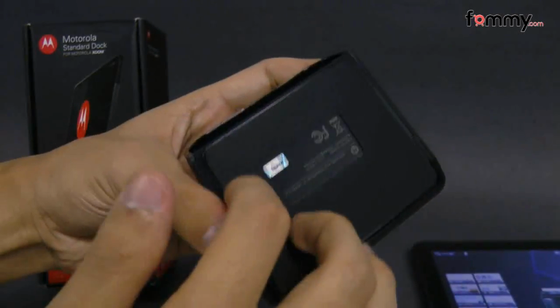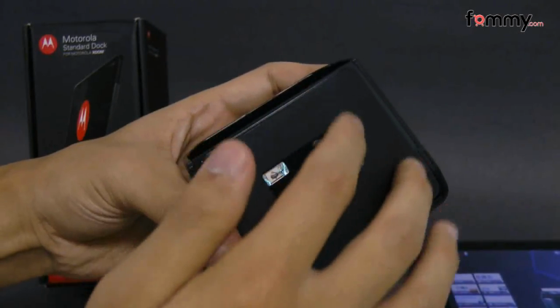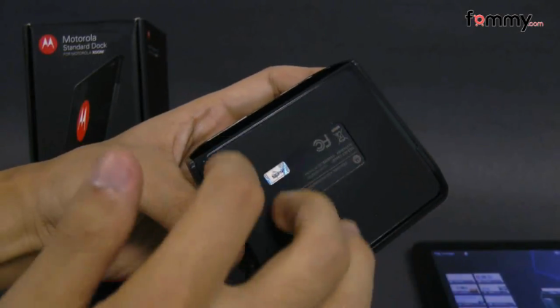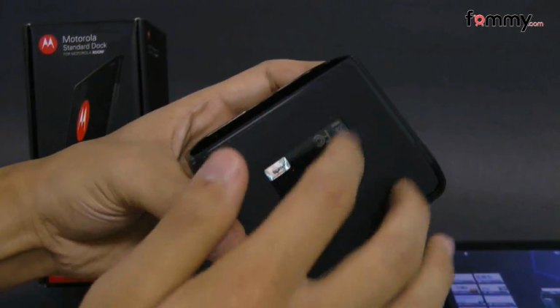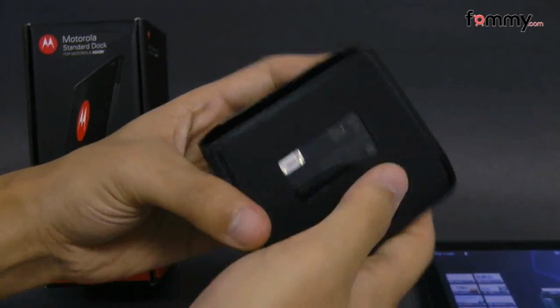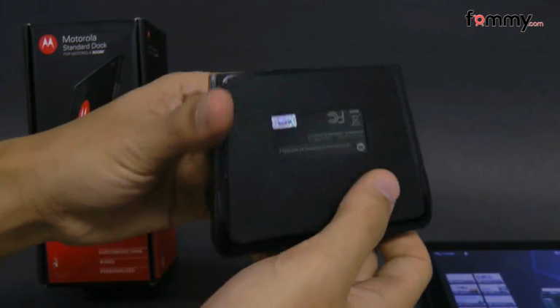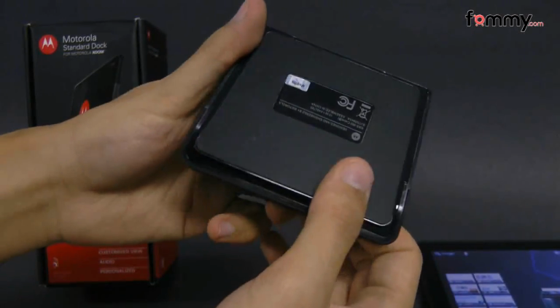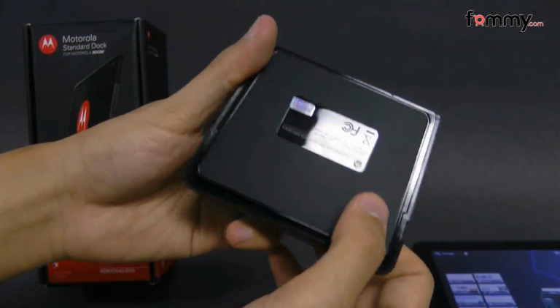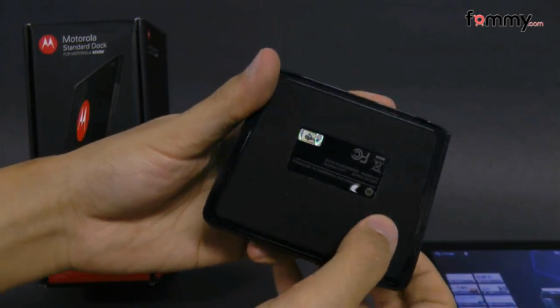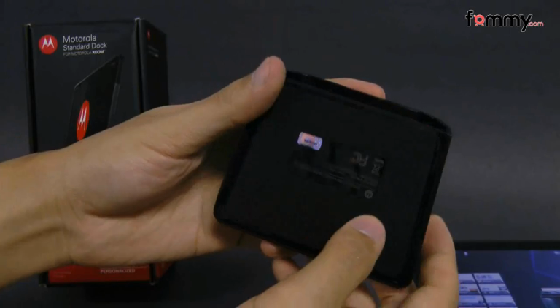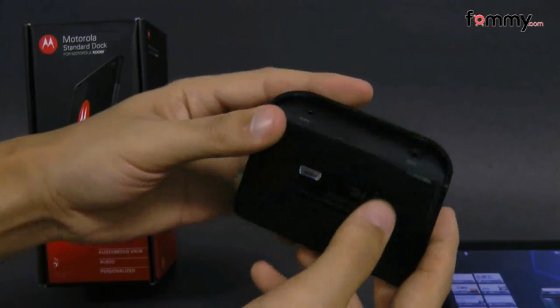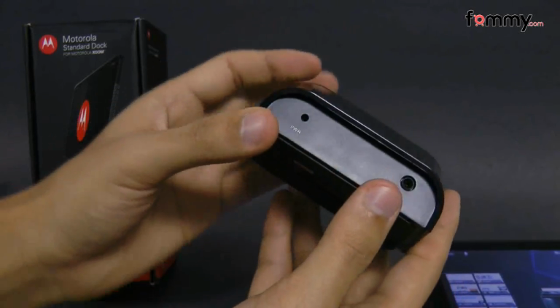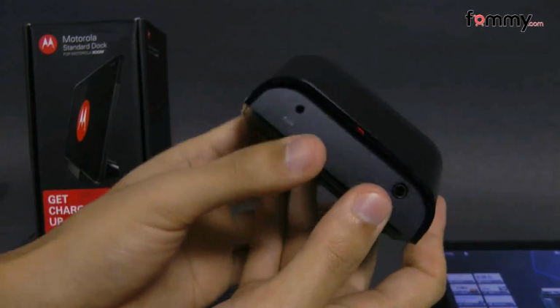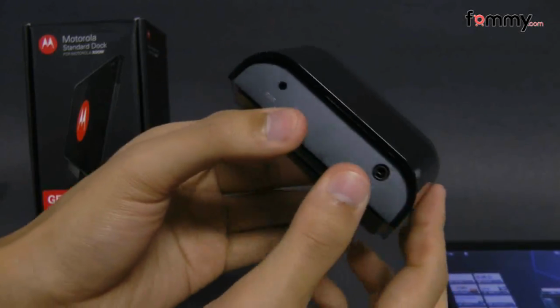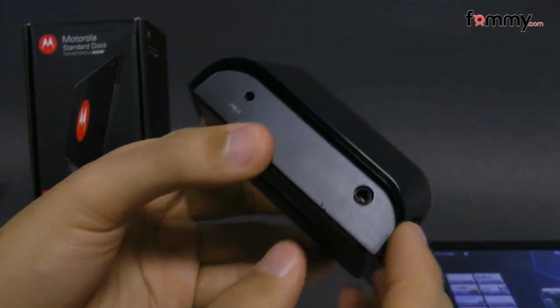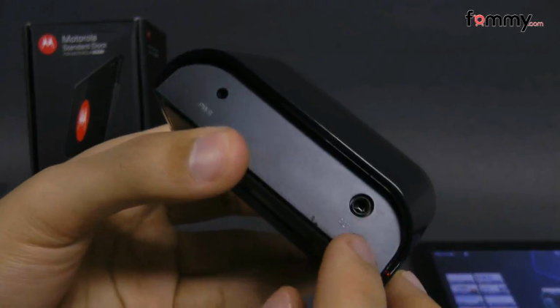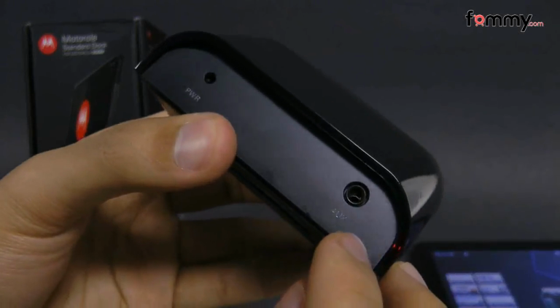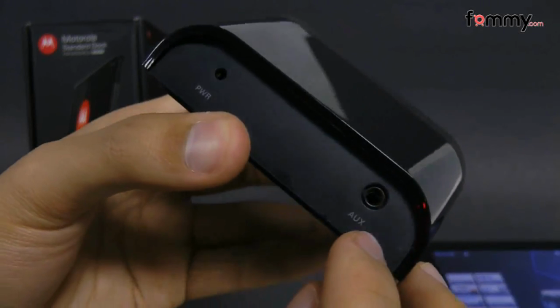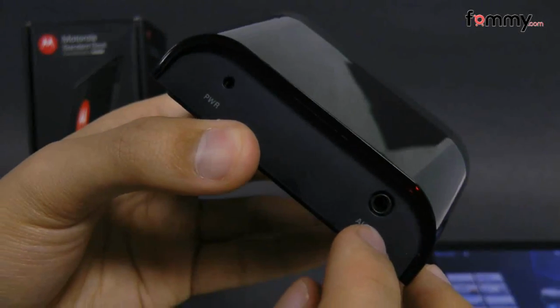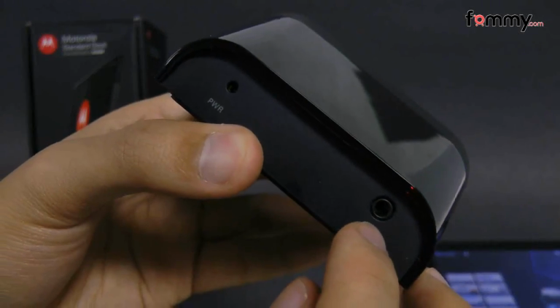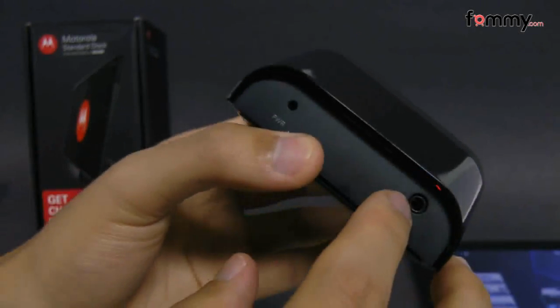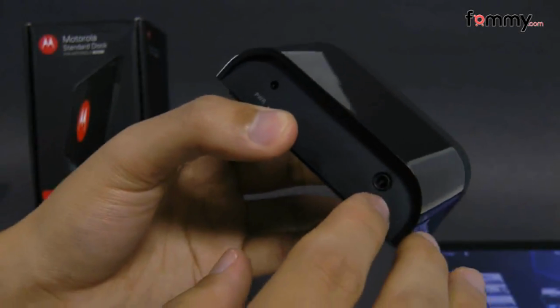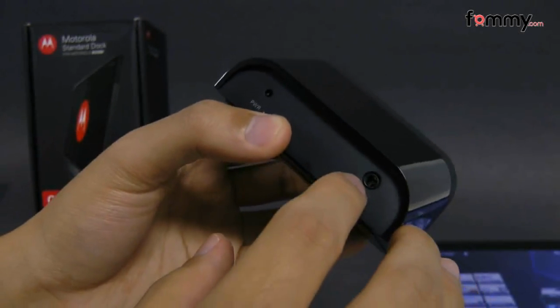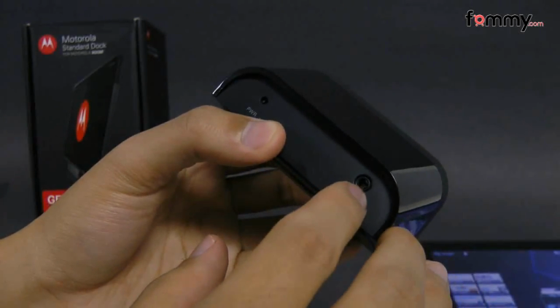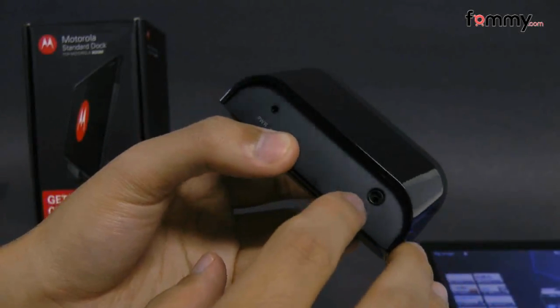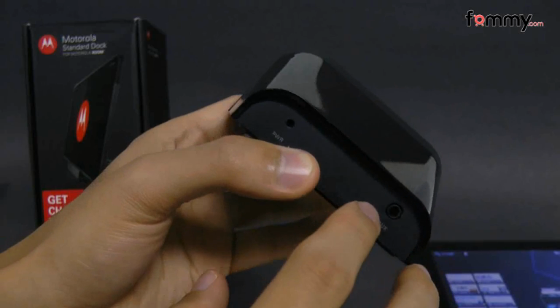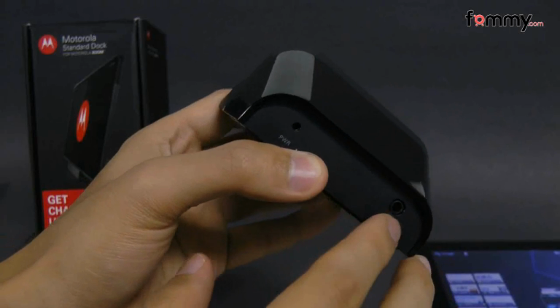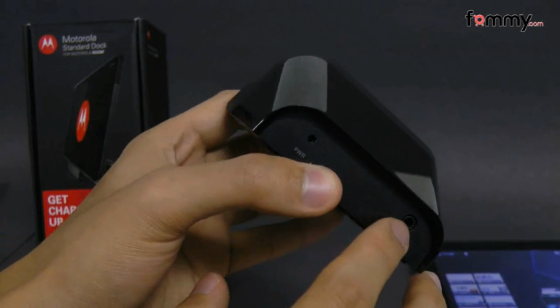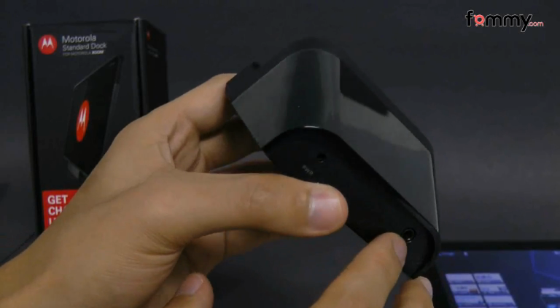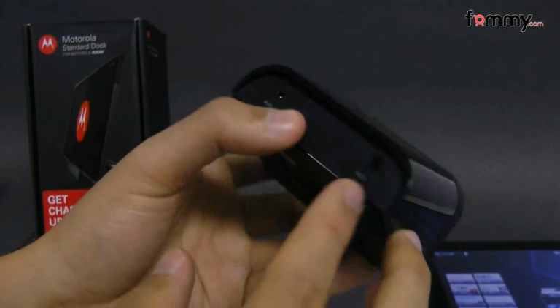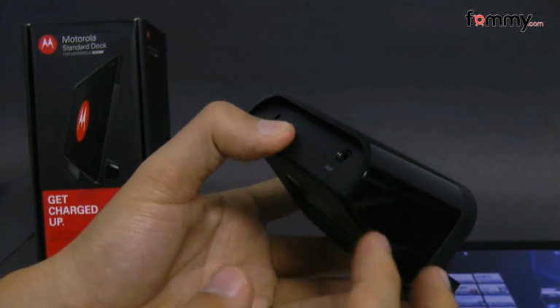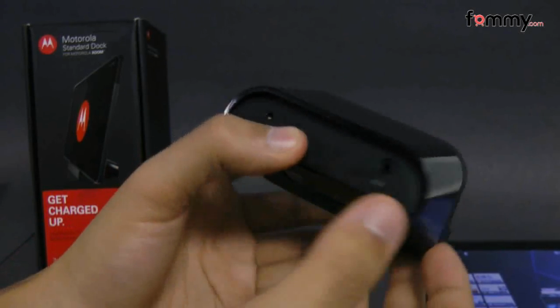The bottom also has rubberized material covering it so it won't slip around or slide, and here on the back they have the auxiliary port so you can plug in other speakers to it for media.